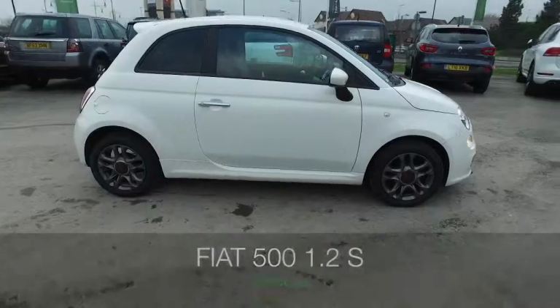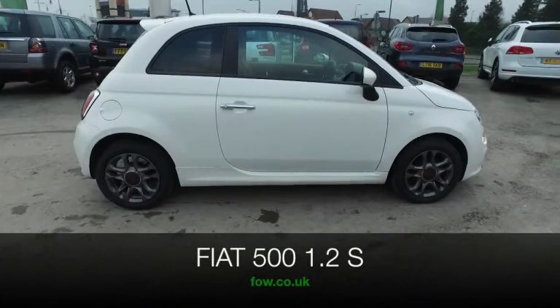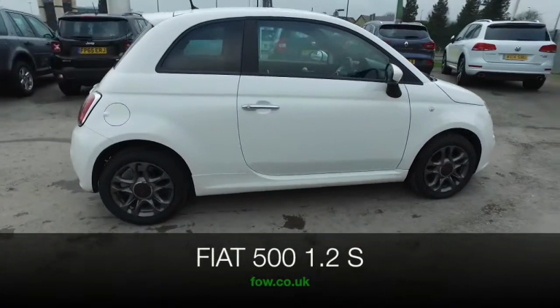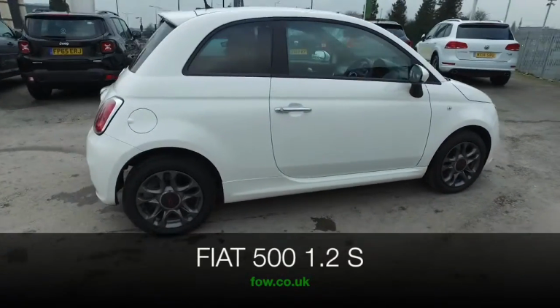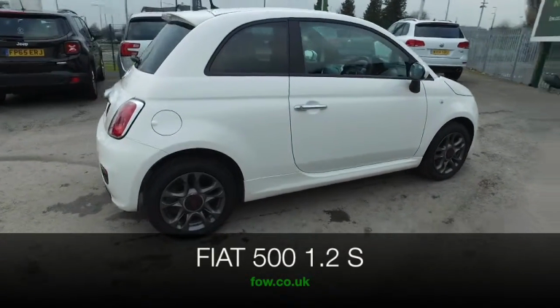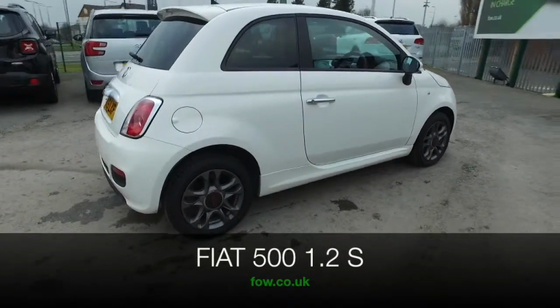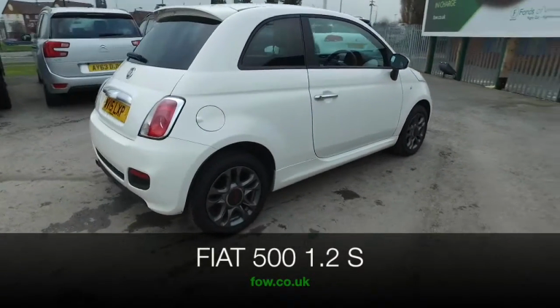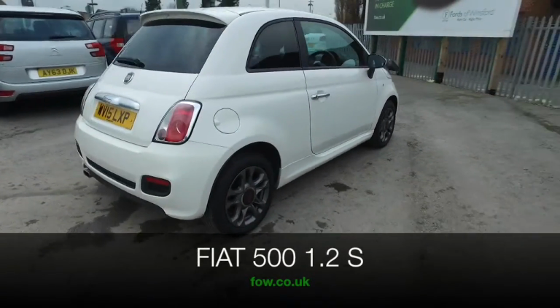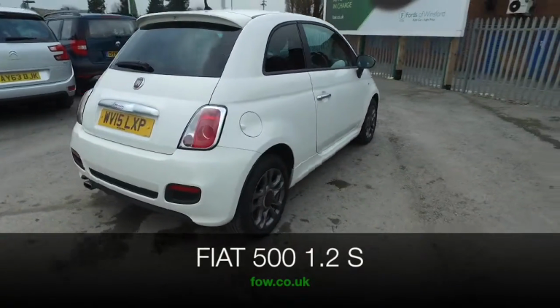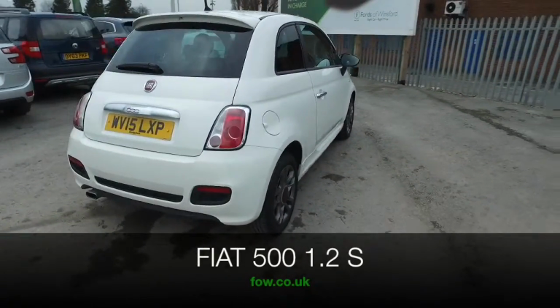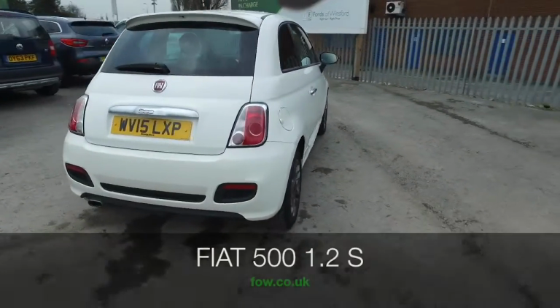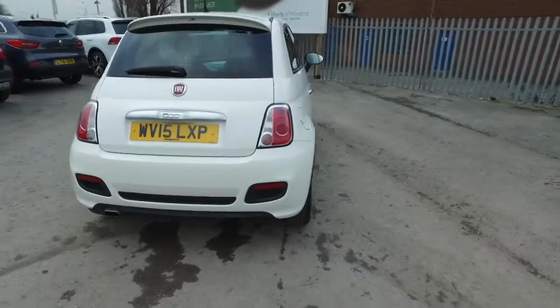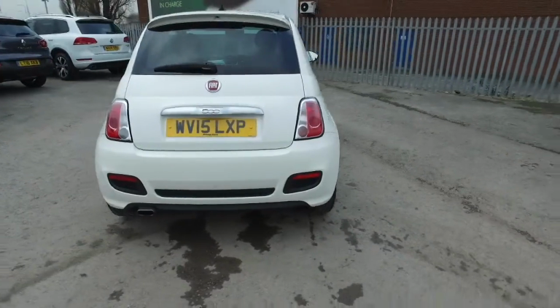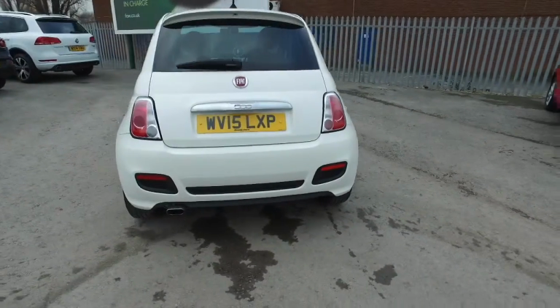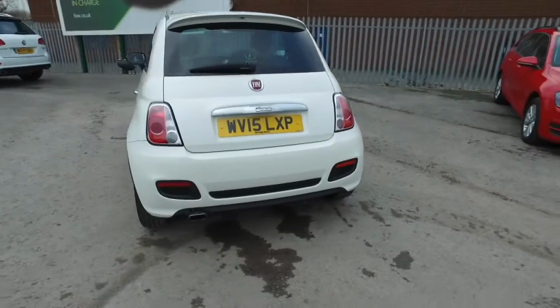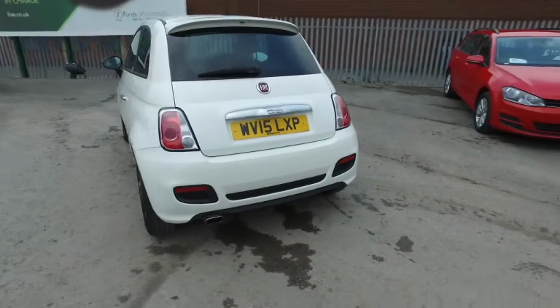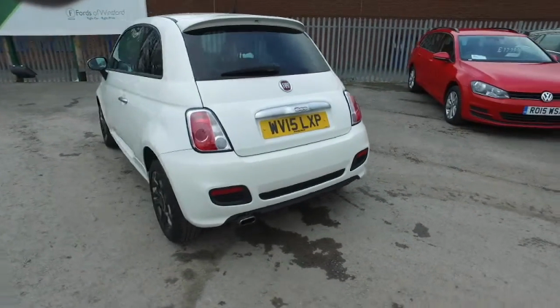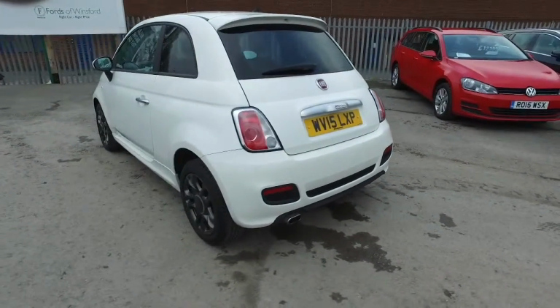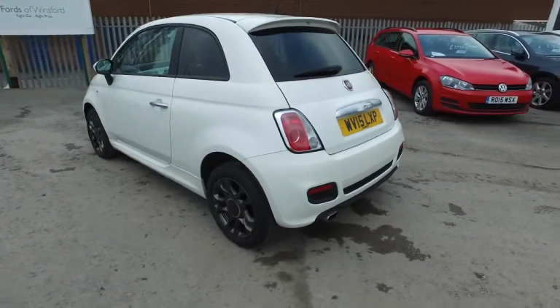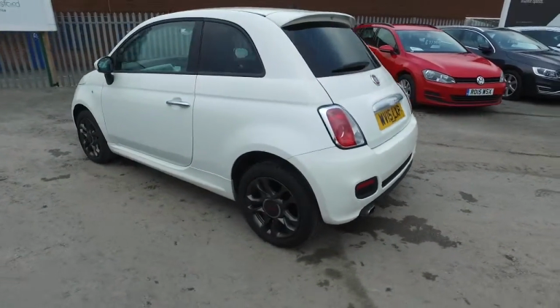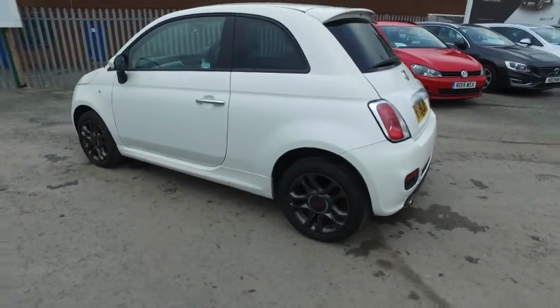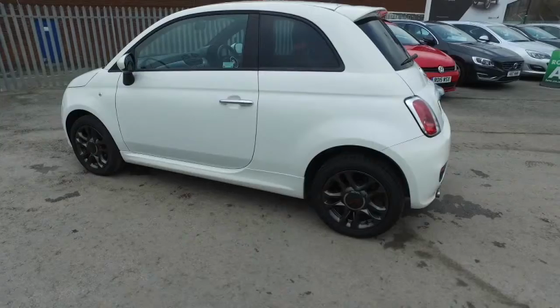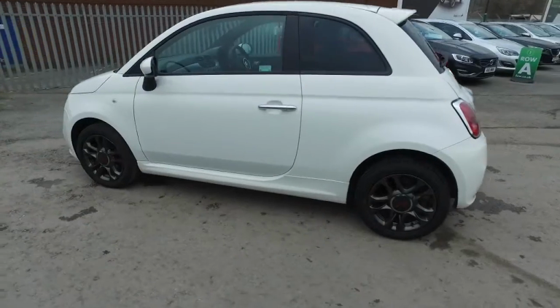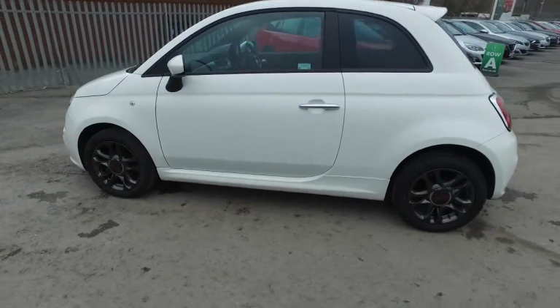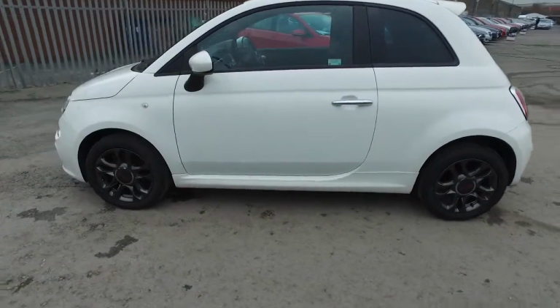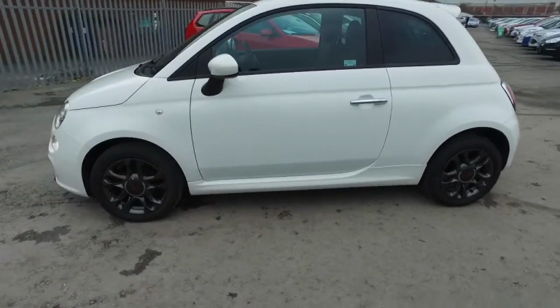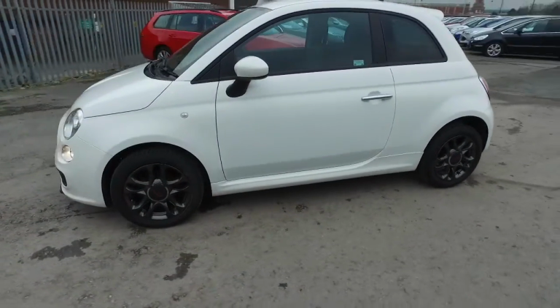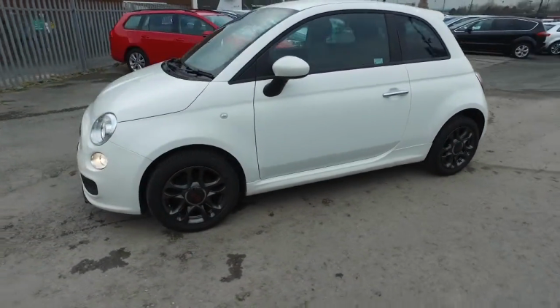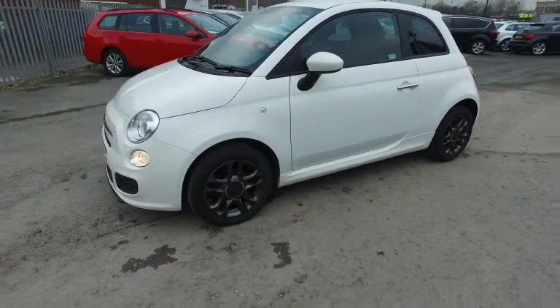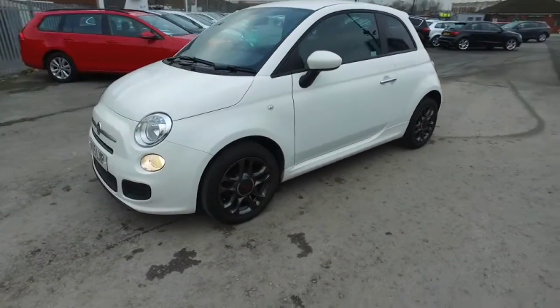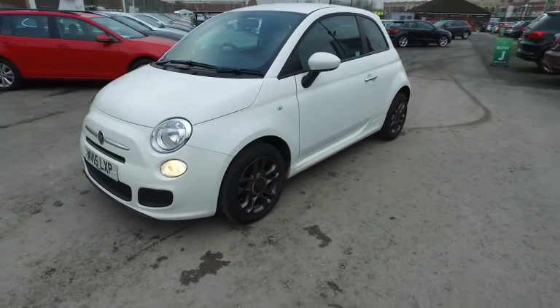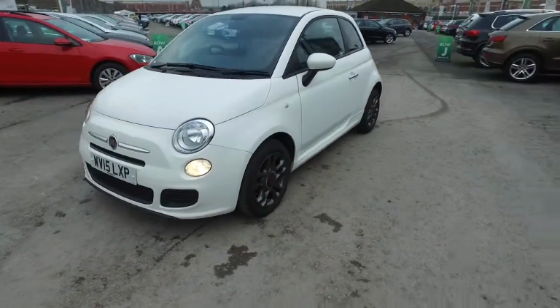The Fiat 500 won't disappoint, and here's one from 2015 looking very smart in its white paintwork. You're going to get on famously — this has everything going for it, including a stunning interior with blue accents.